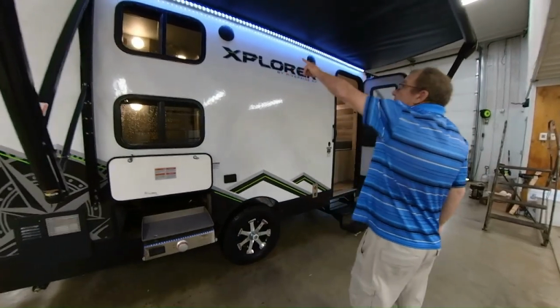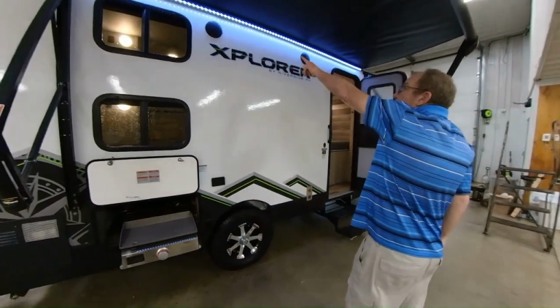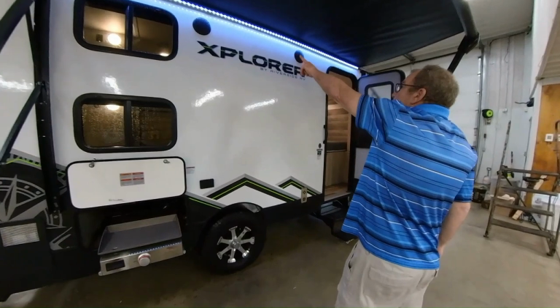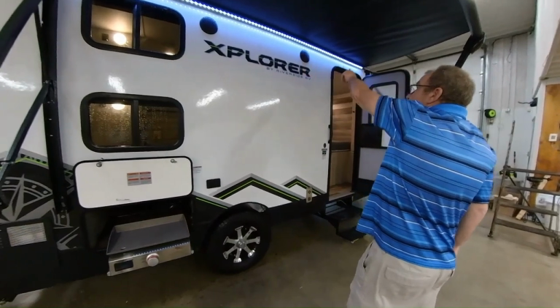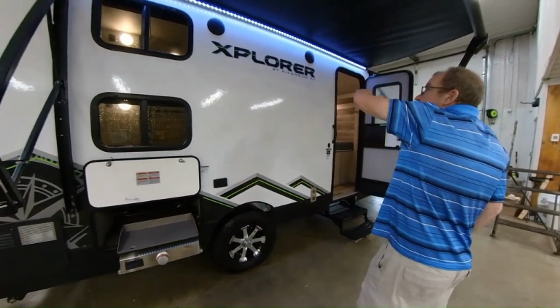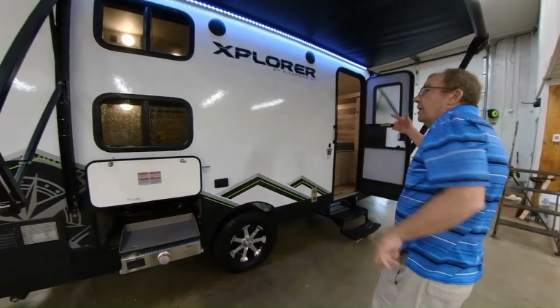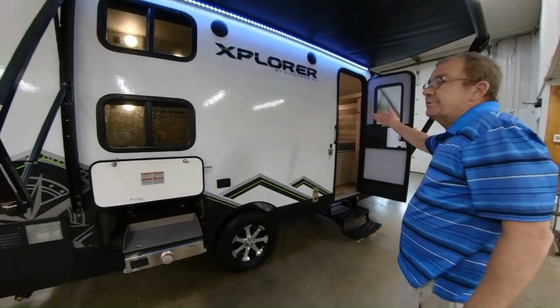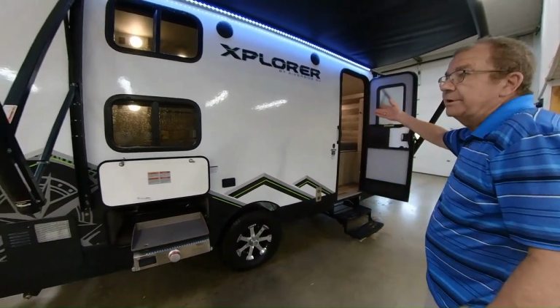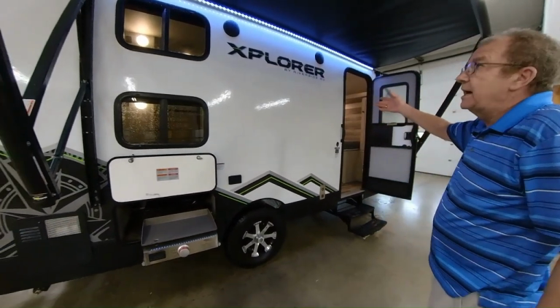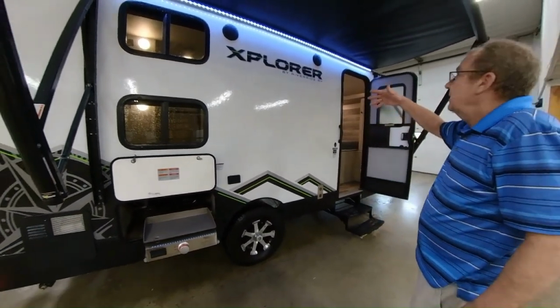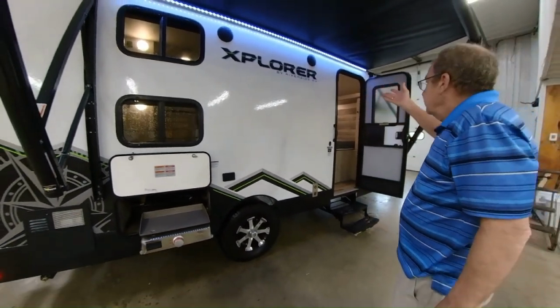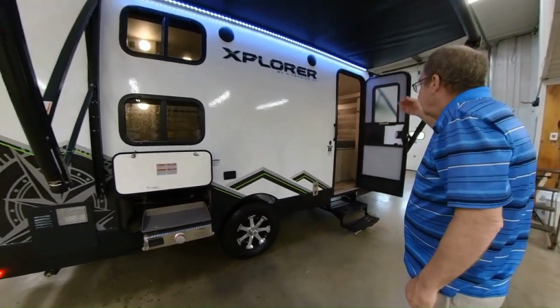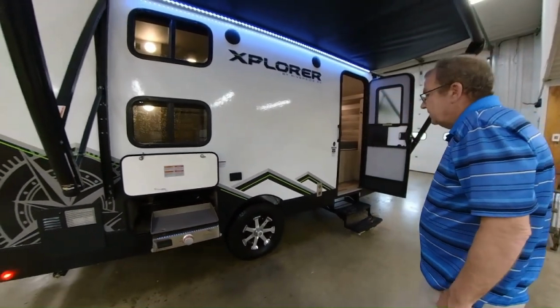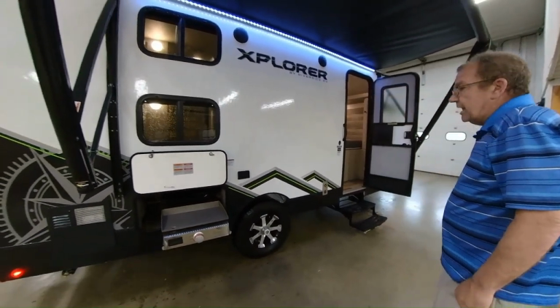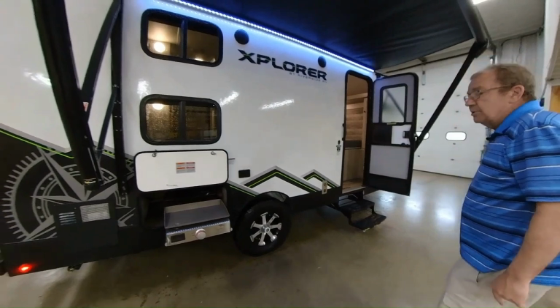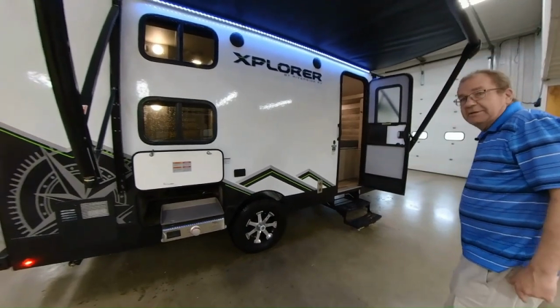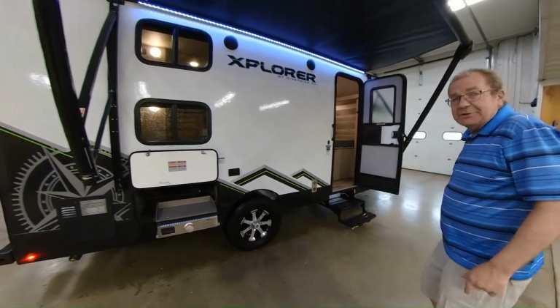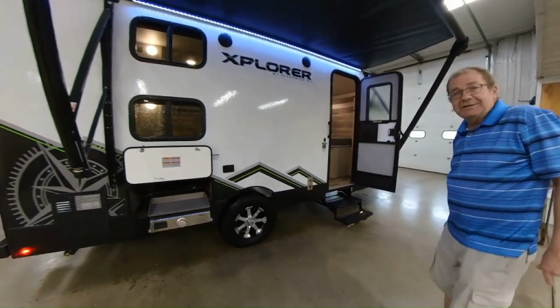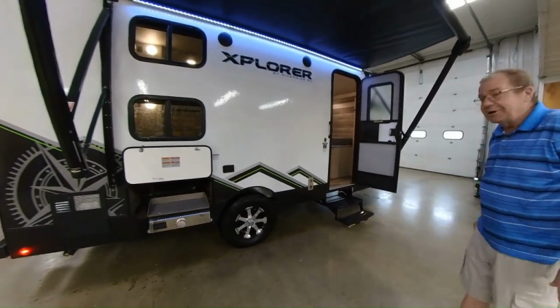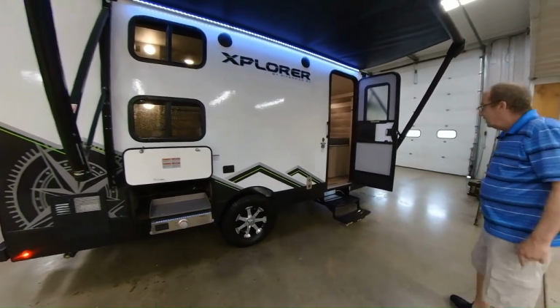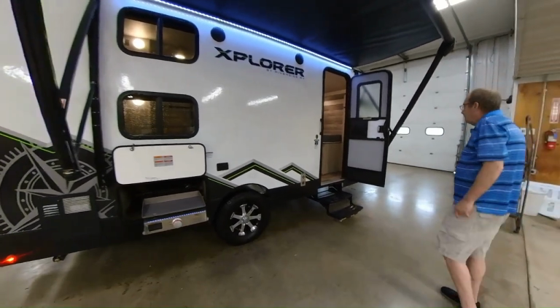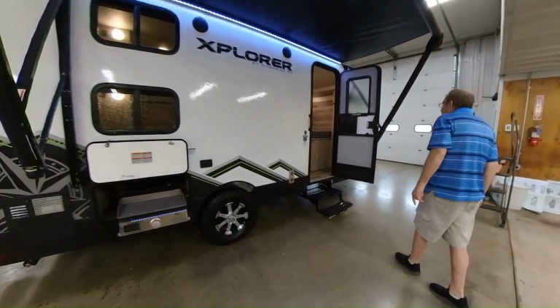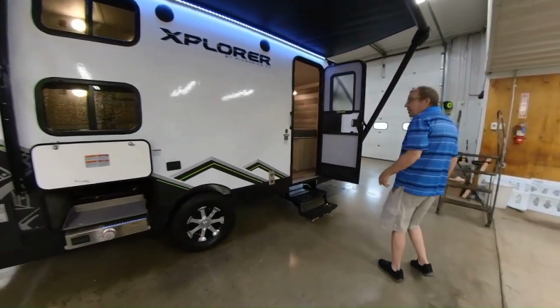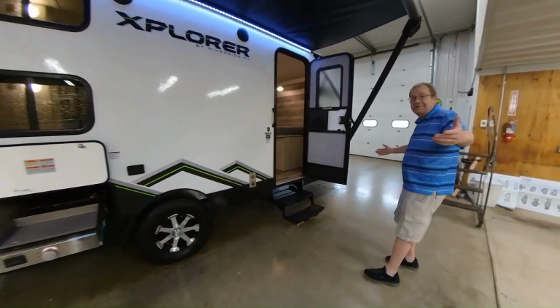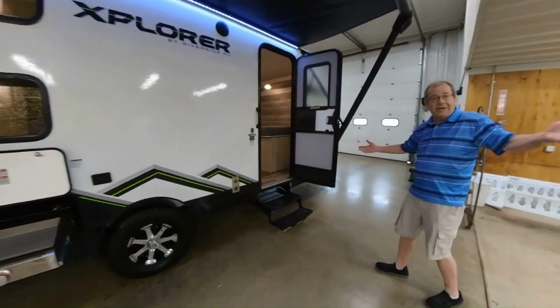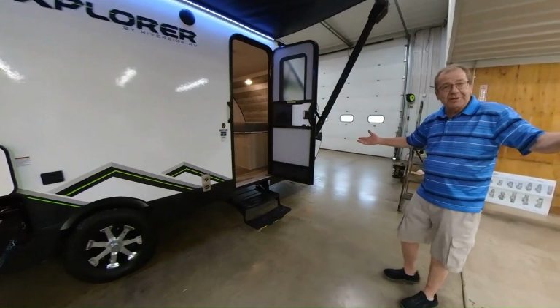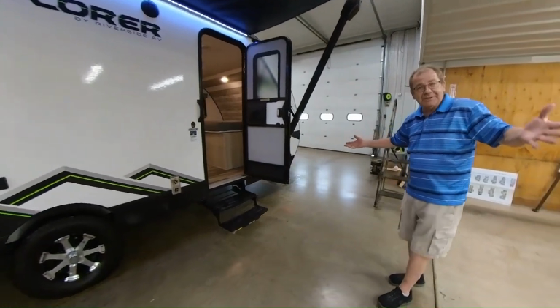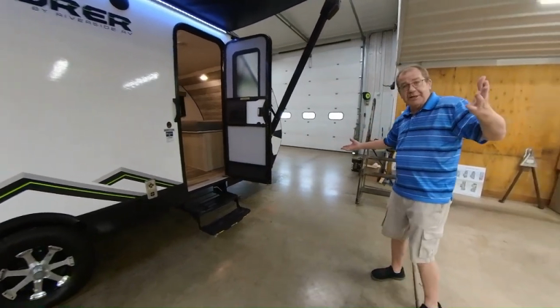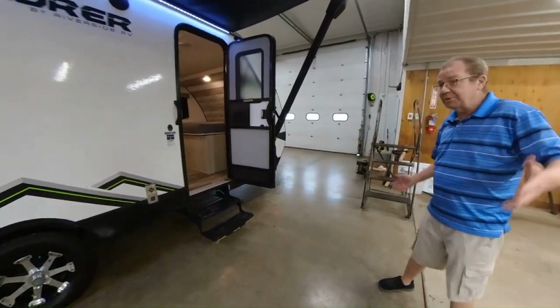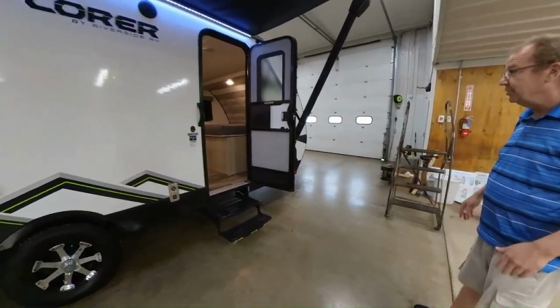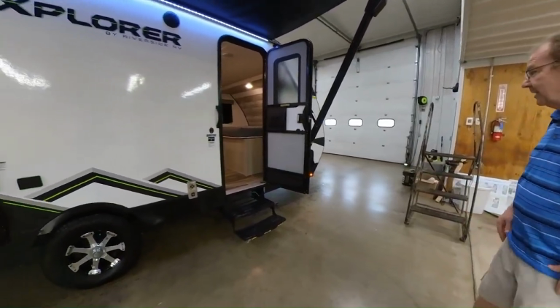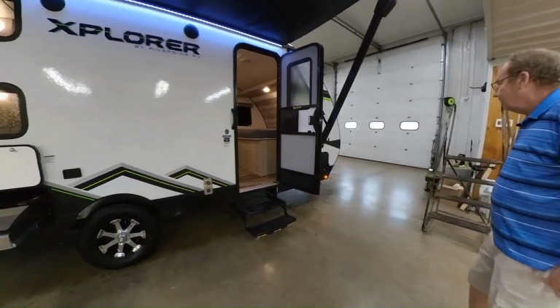You have your outside speakers, which are connected to your stereo on the inside. You can sit out here, listen to some relaxing music, and just sit and talk. Enjoy the family — that's what RVing is all about: enjoying the family and creating memories.